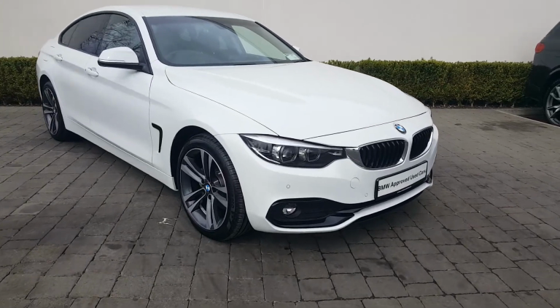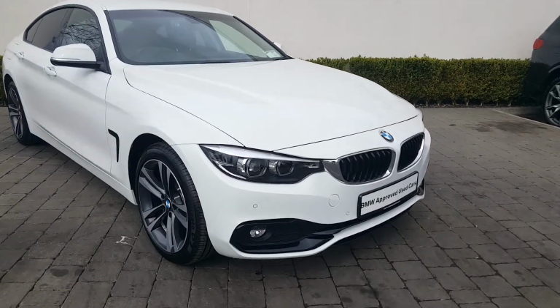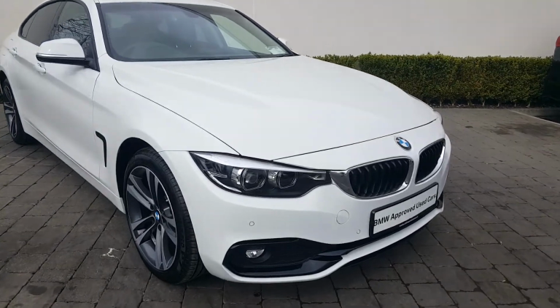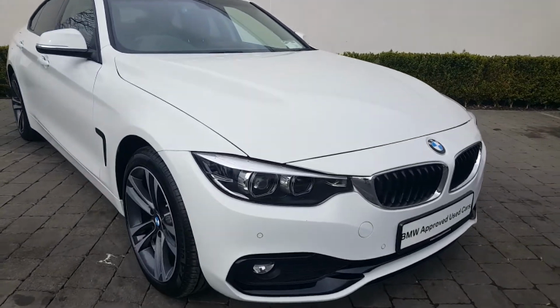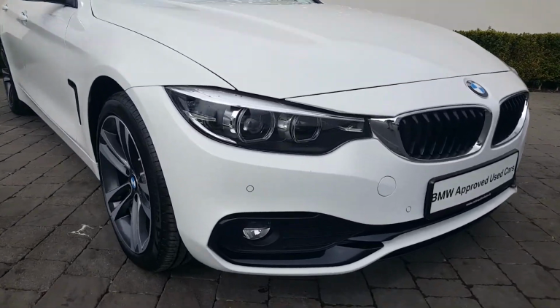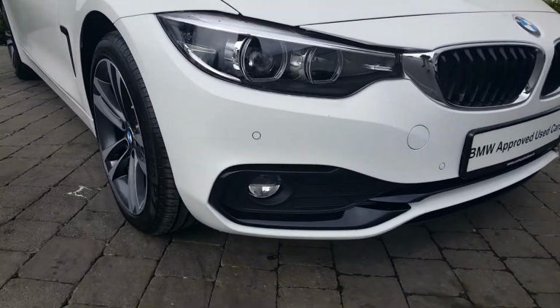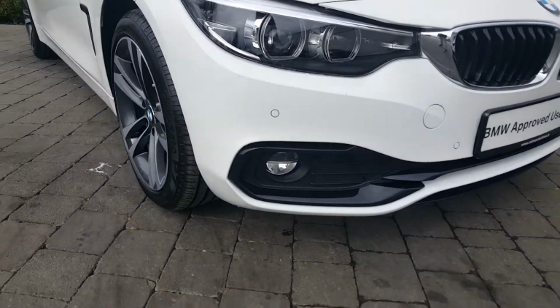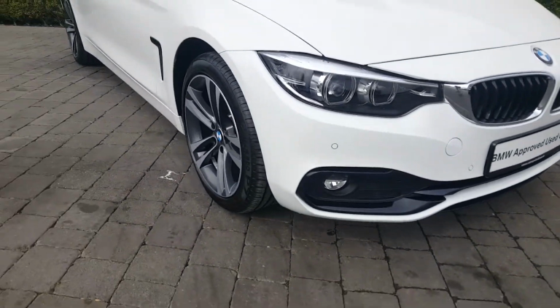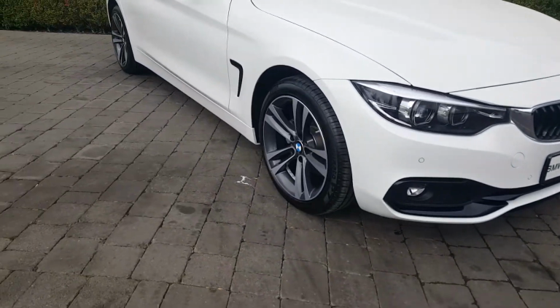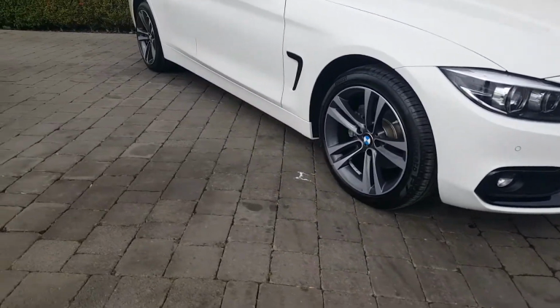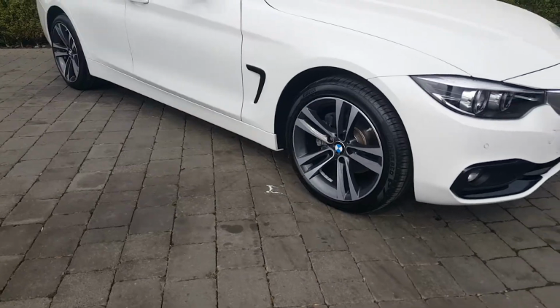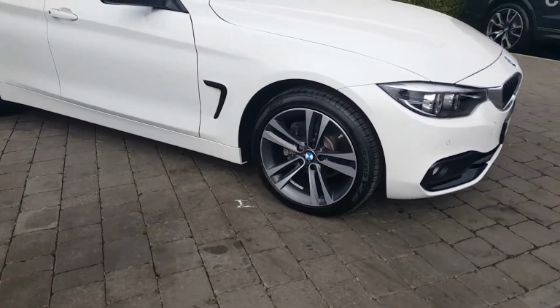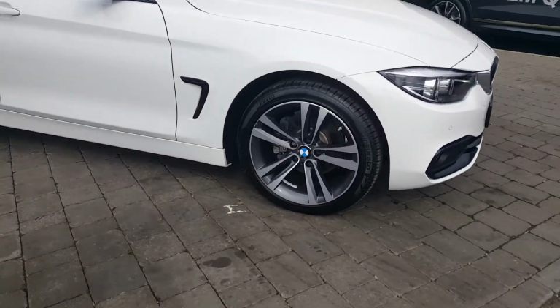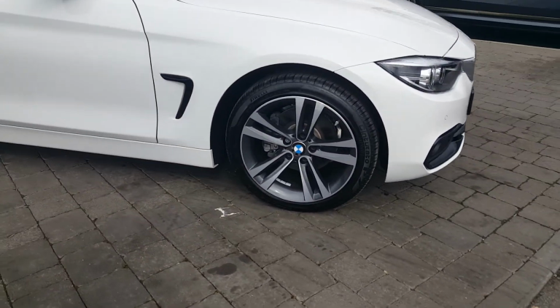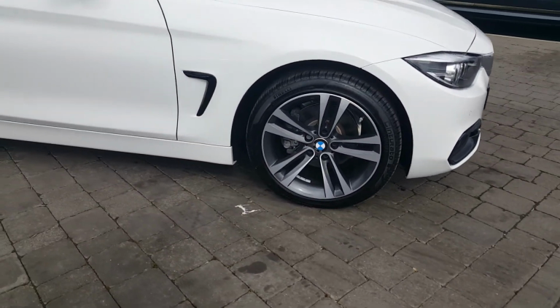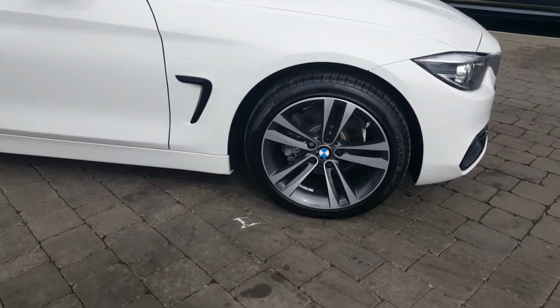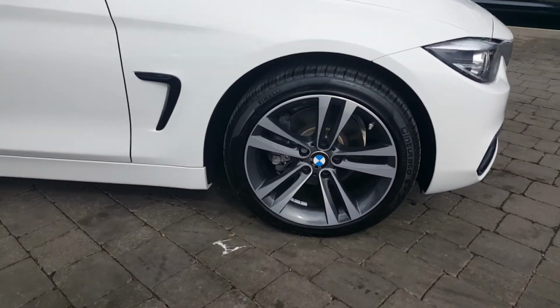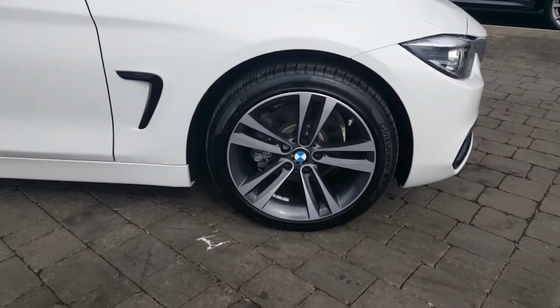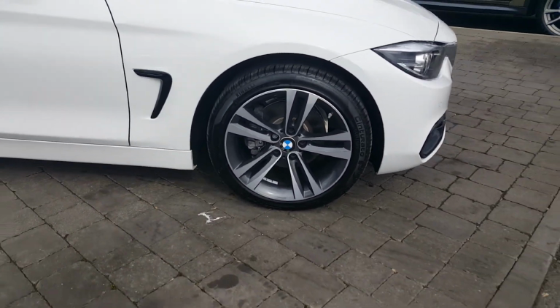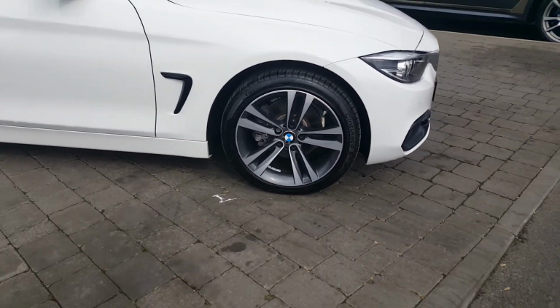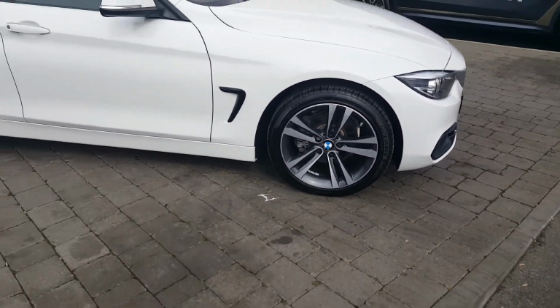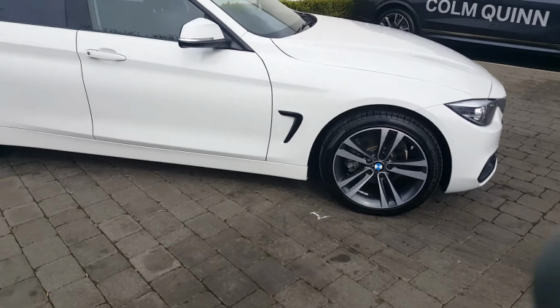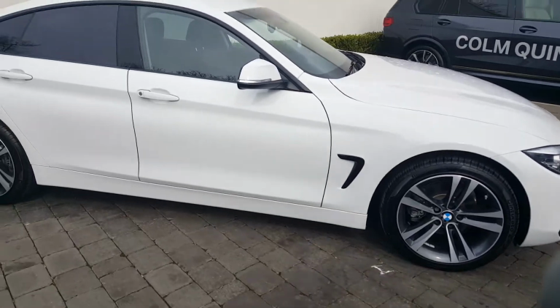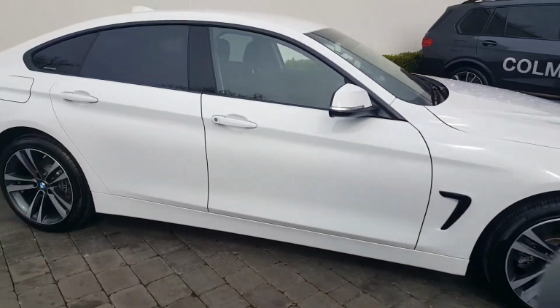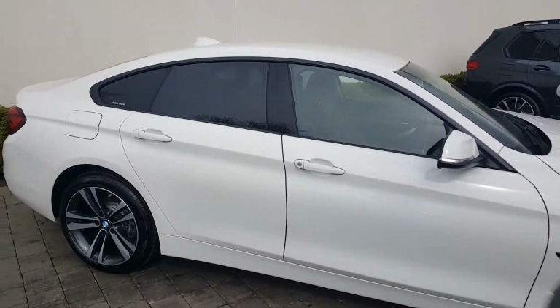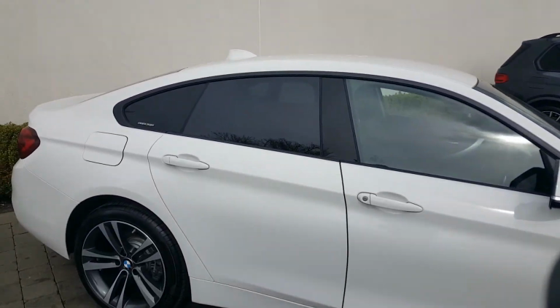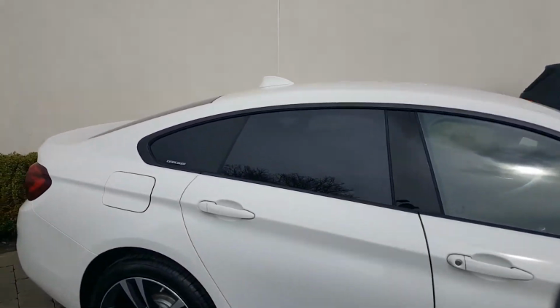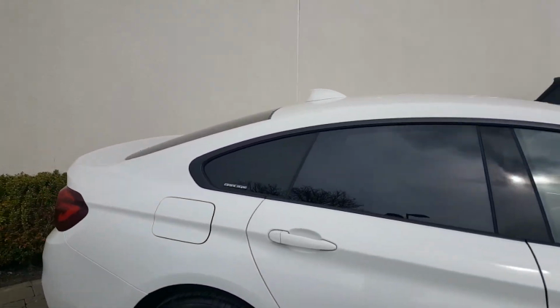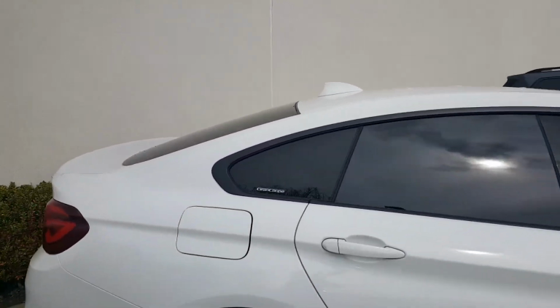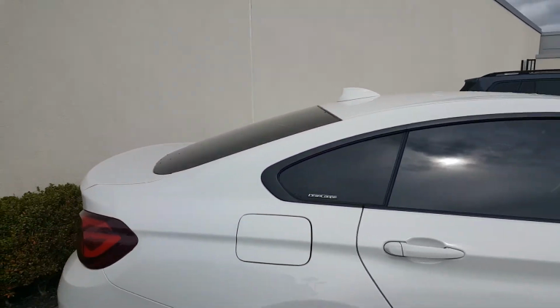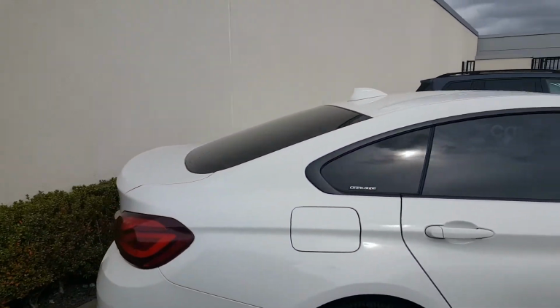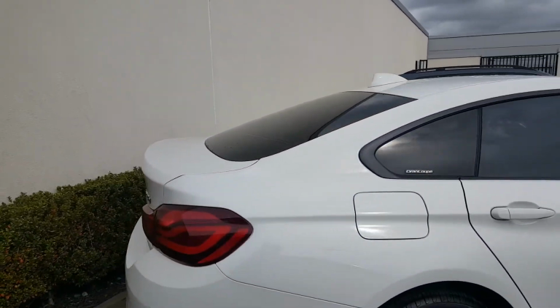In front you have your LED headlights and front LED fog lights. You've got 18 inch double spoke bi-colour orbit grey alloys and run flat tyres. This car comes with front and rear parking sensors, and you've also got some protective glass around the back.